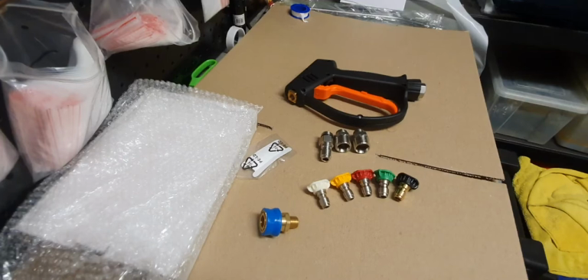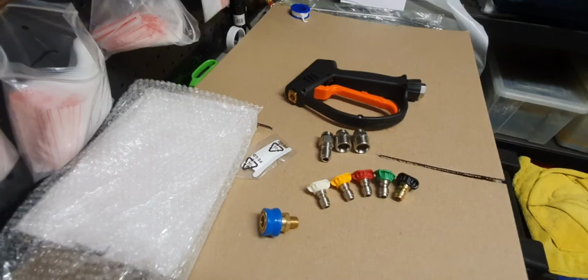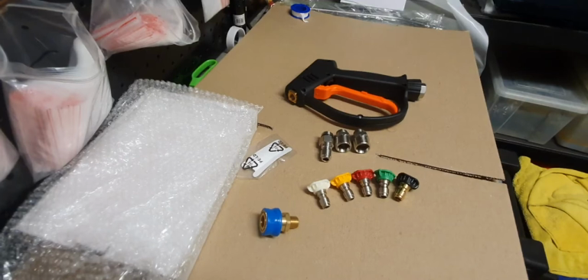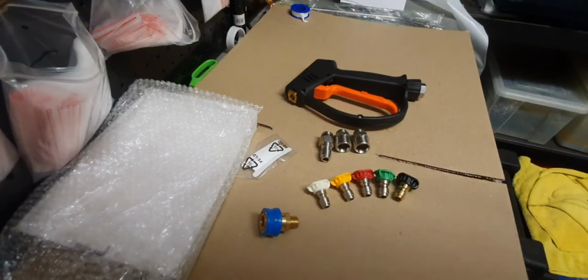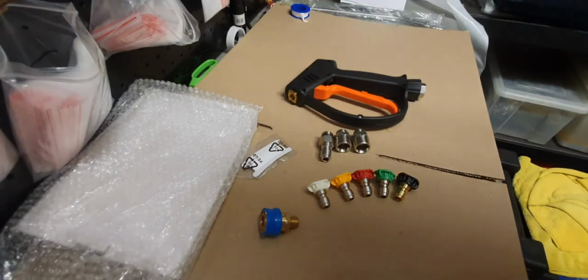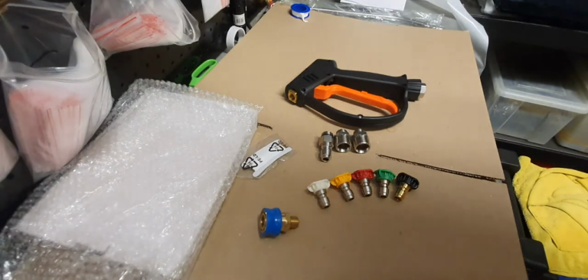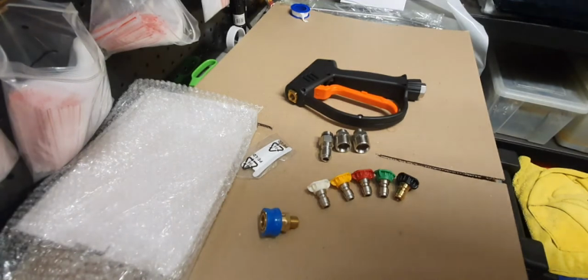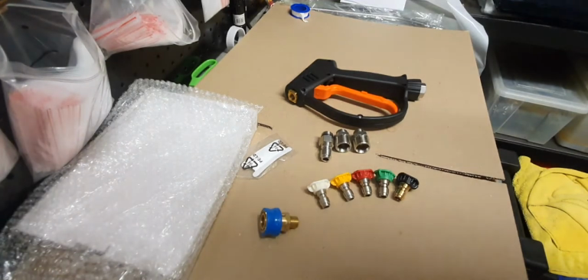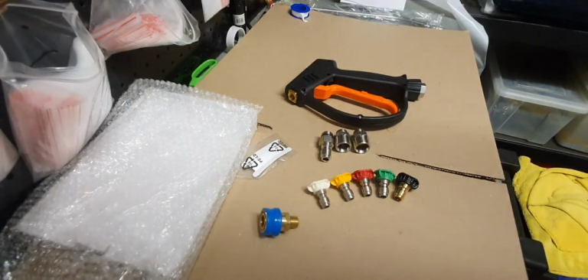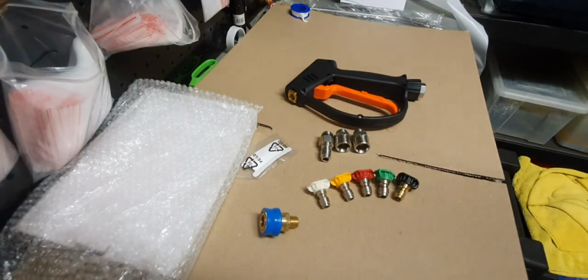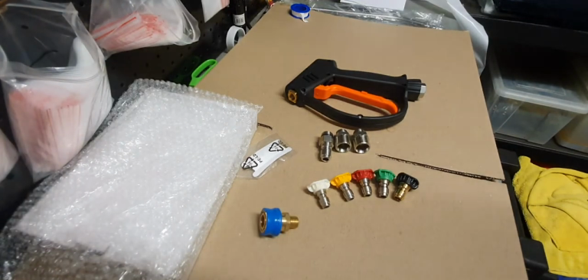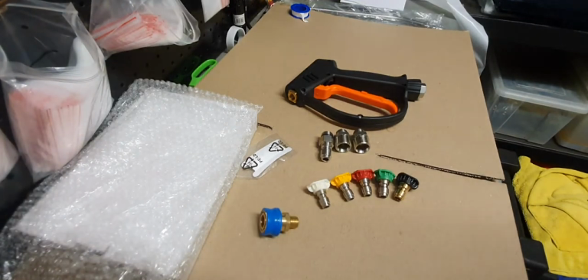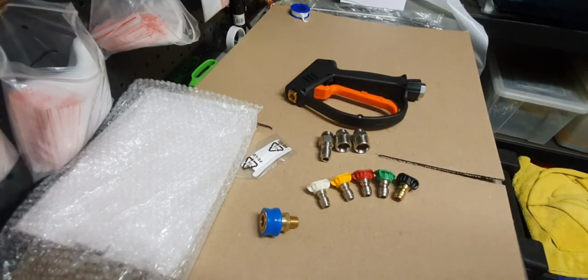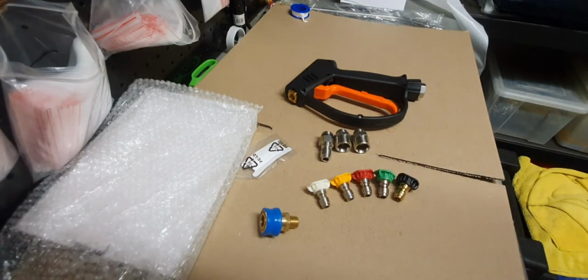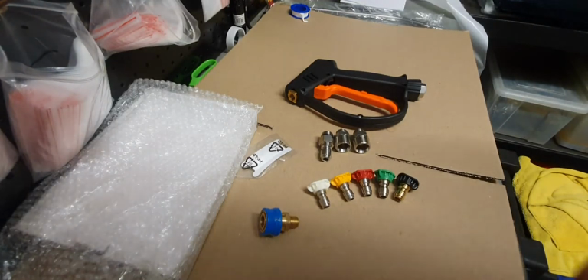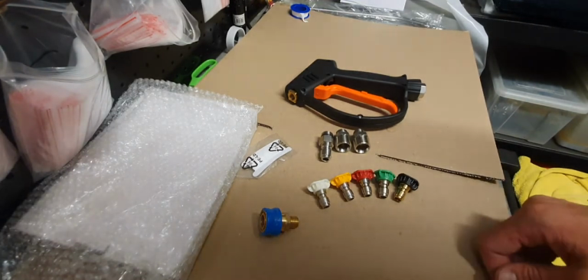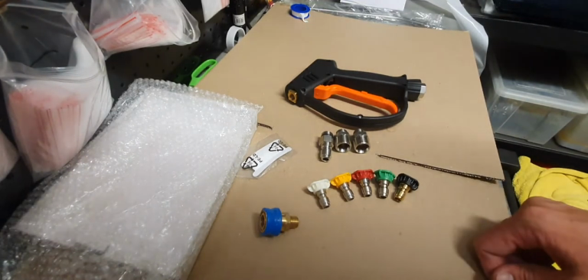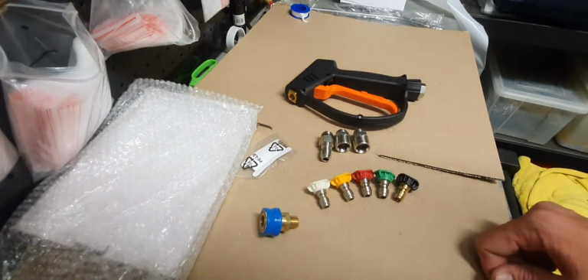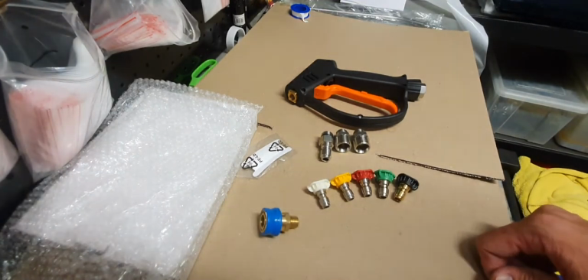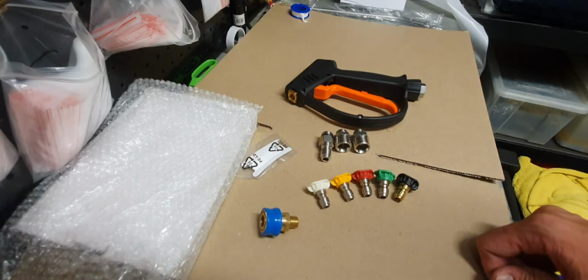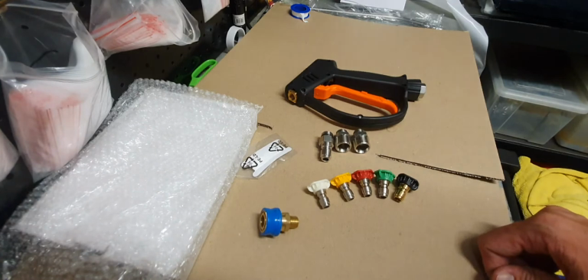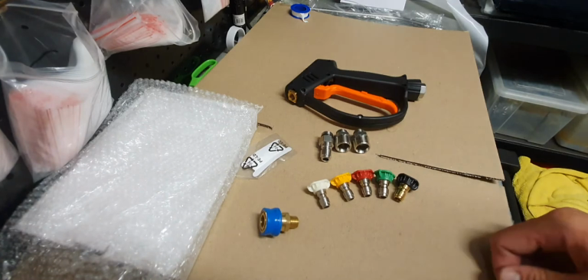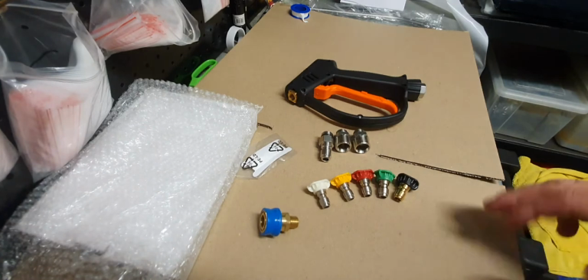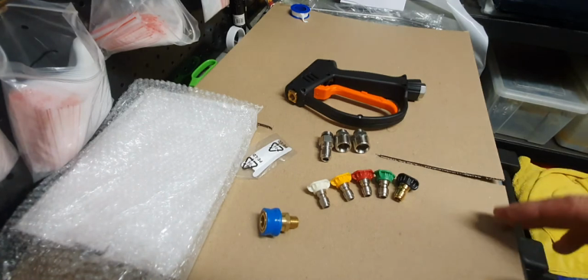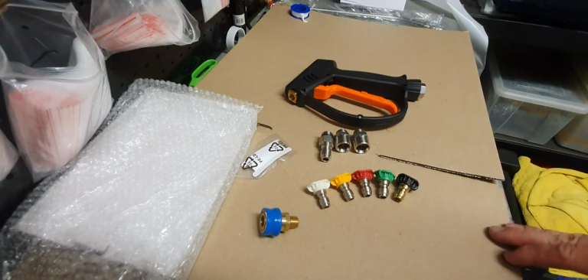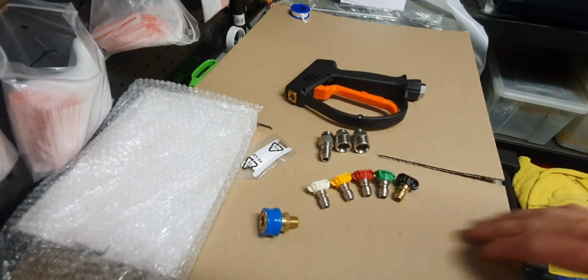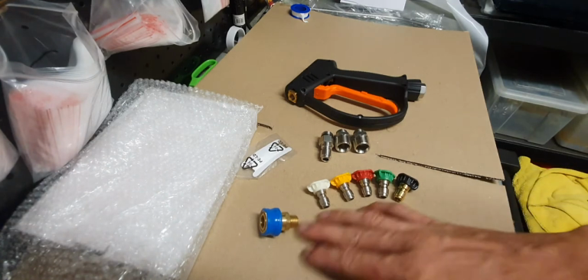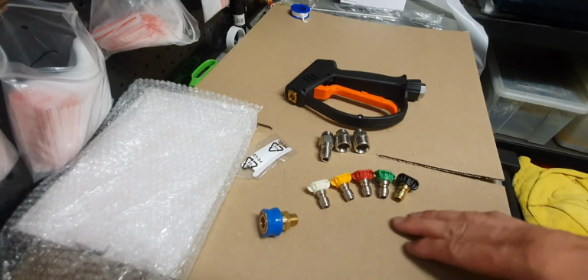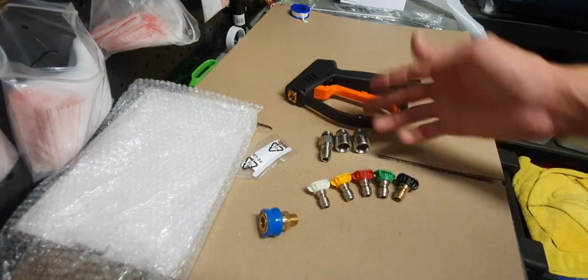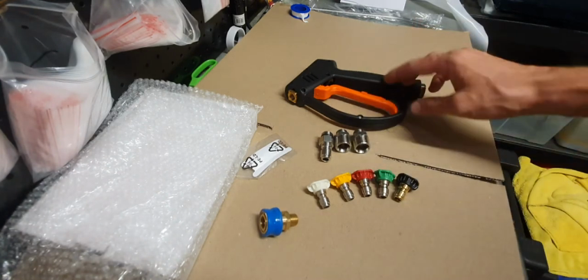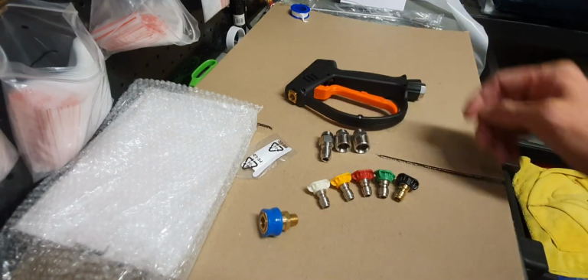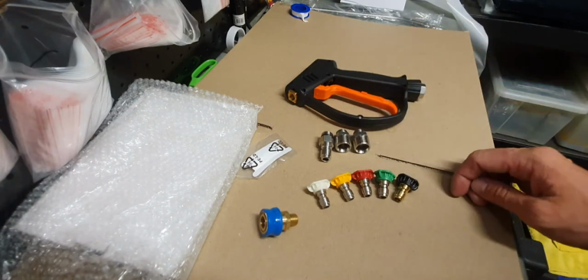Hey everyone, in this video I'm going to show you how to put together the short gun setup. I got a lot of inquiries — people aren't quite sure how all these fittings attach to the short gun.